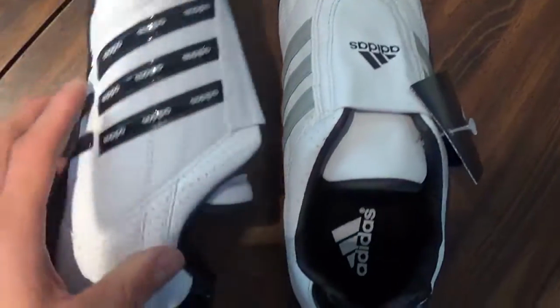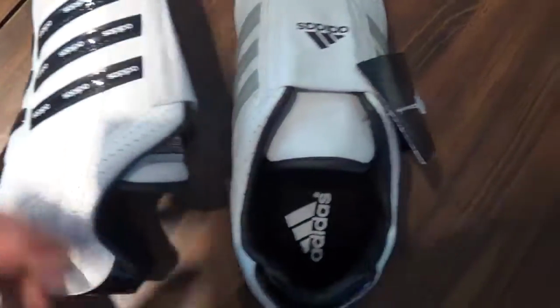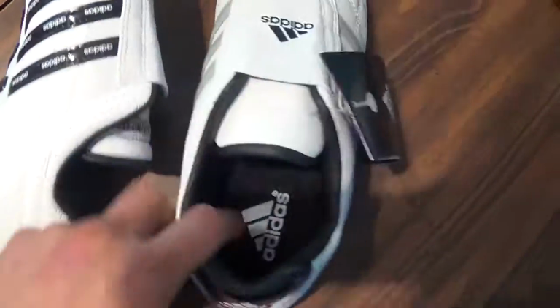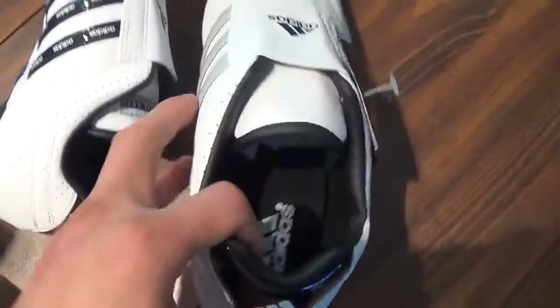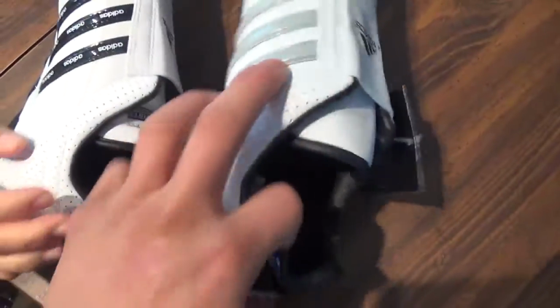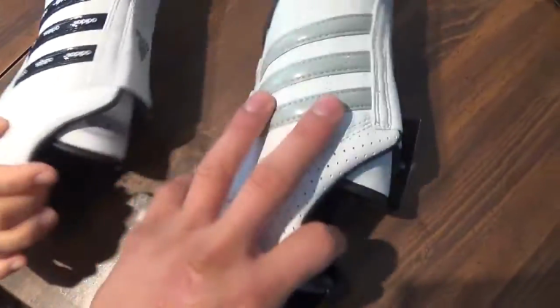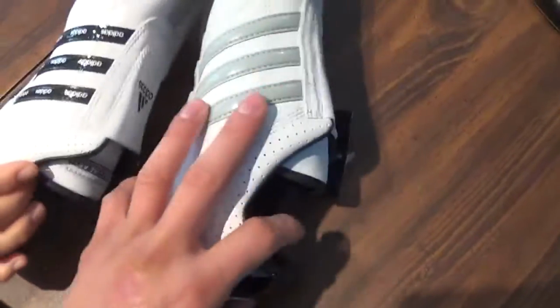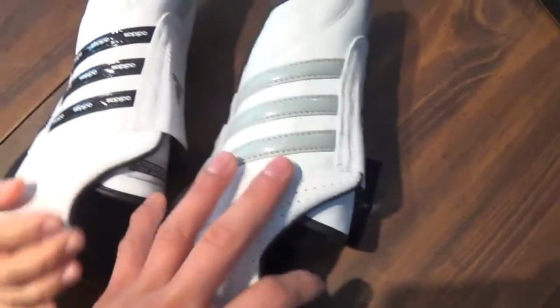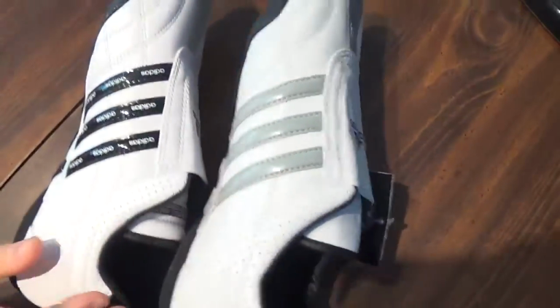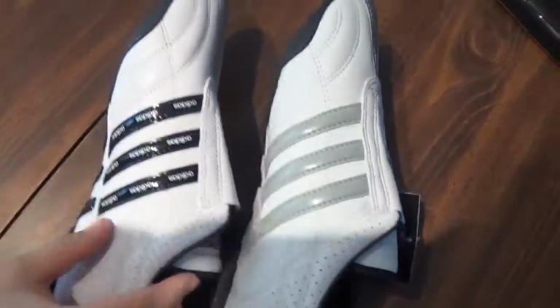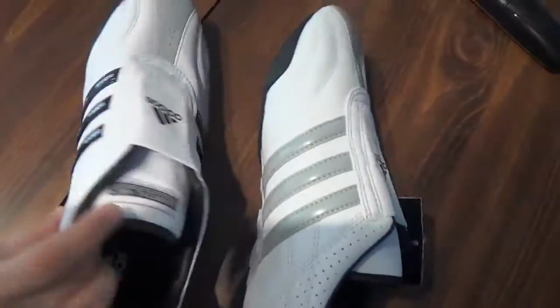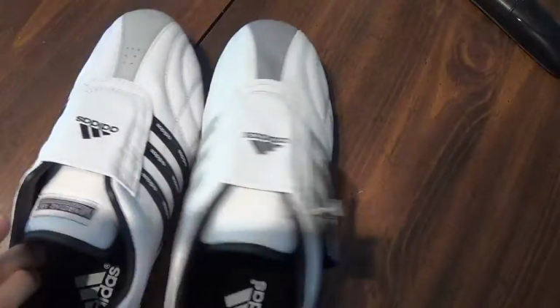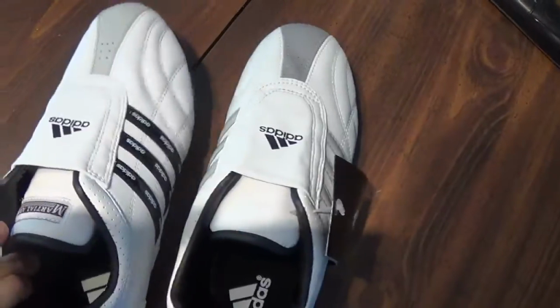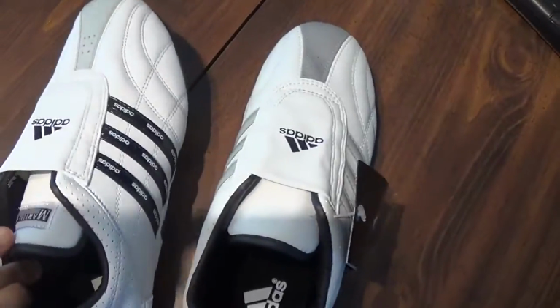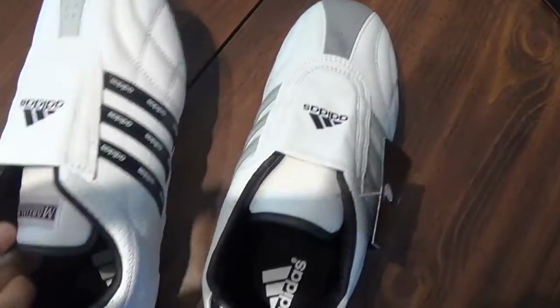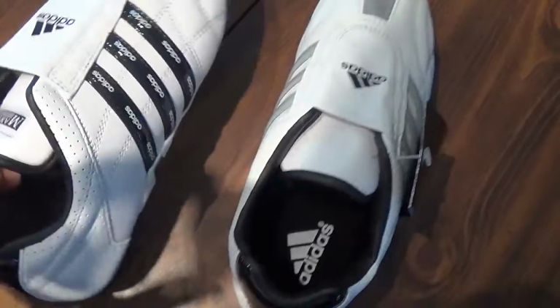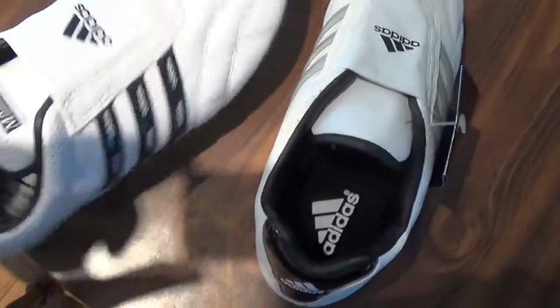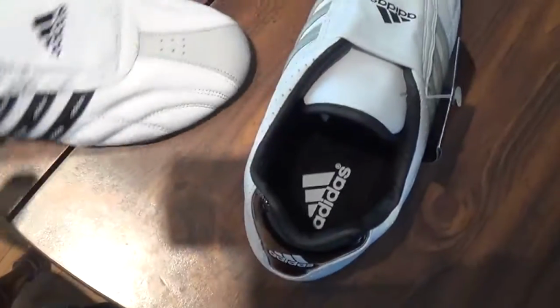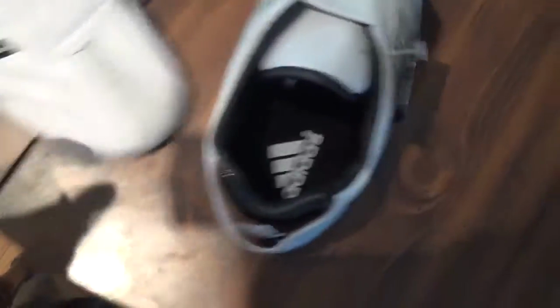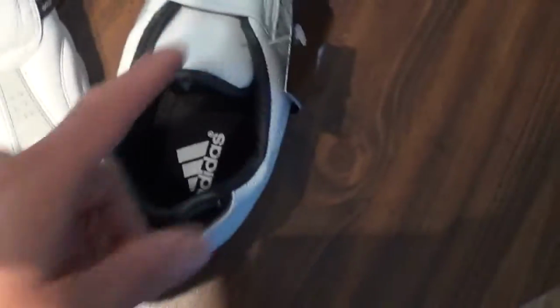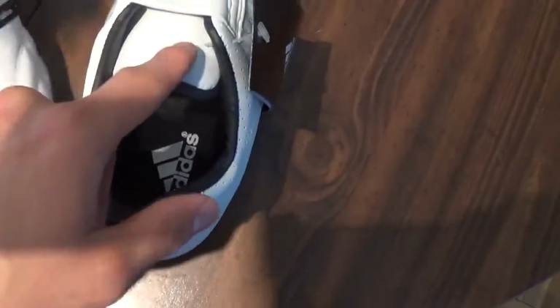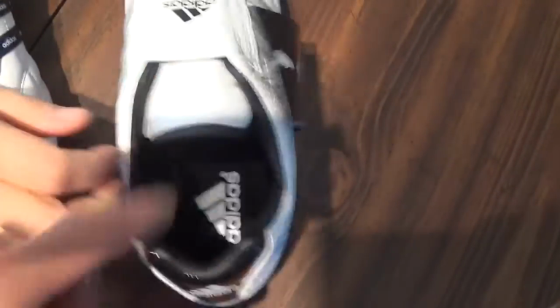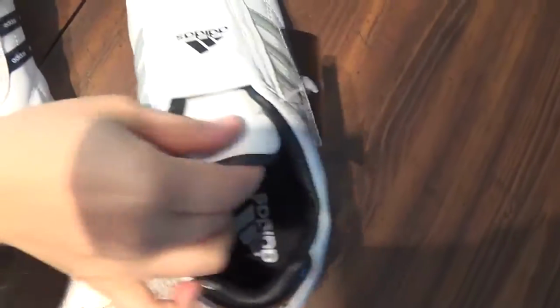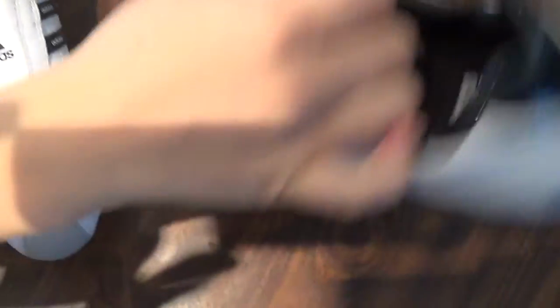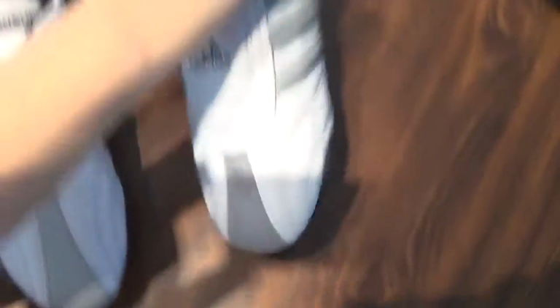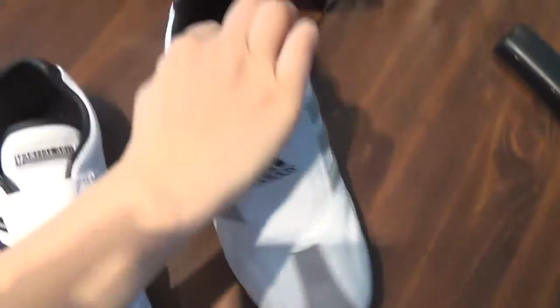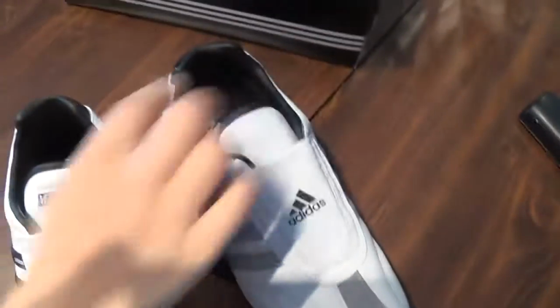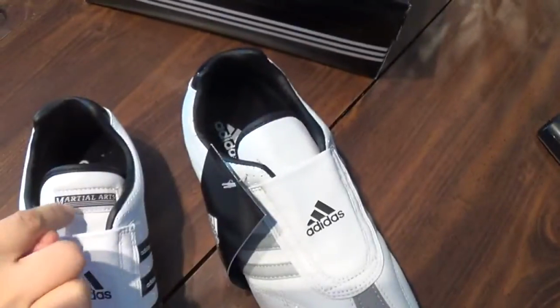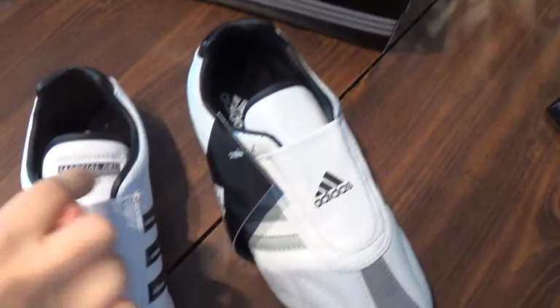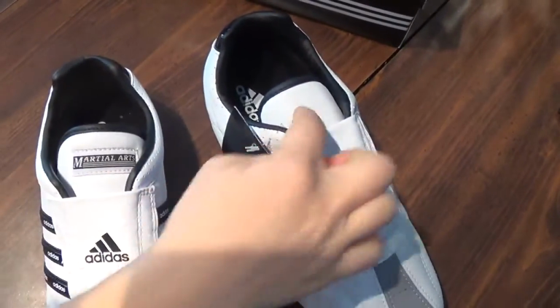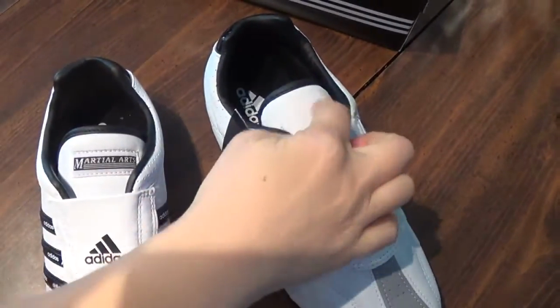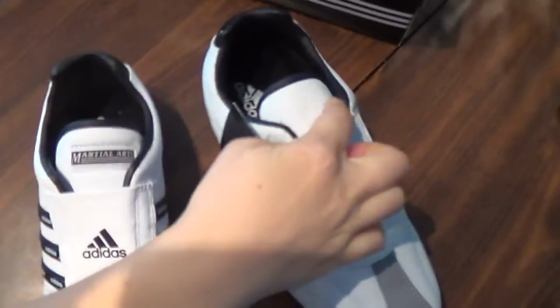But the old version looks better to me. Oh, it's interesting — this one says 'martial arts' on the front. But the other one doesn't say anything, see? The front says 'martial arts' and this one doesn't say anything.